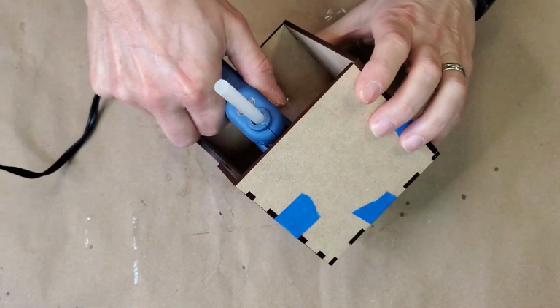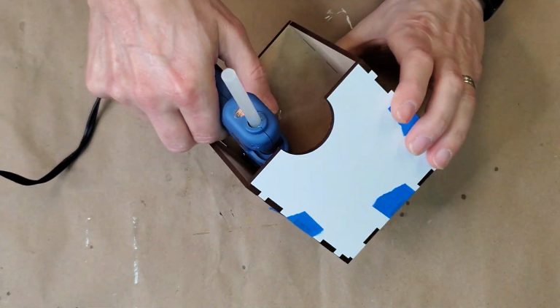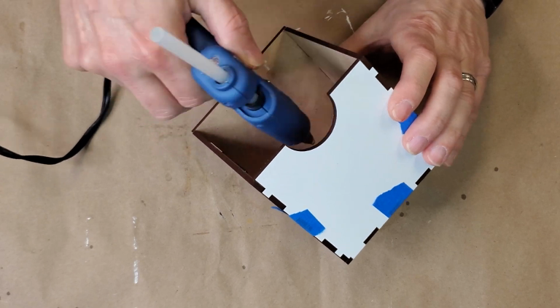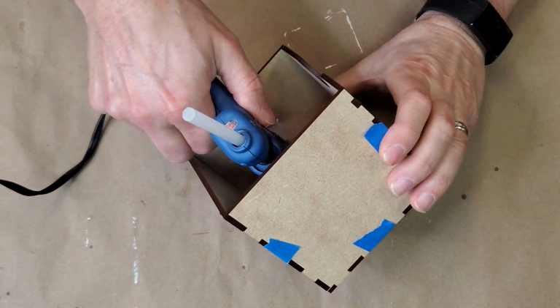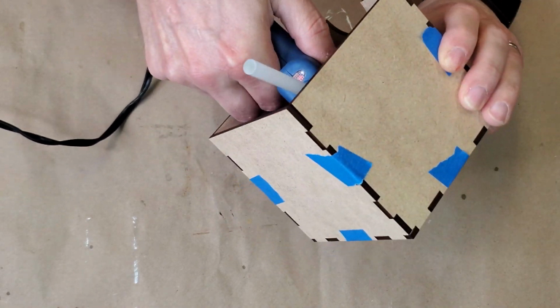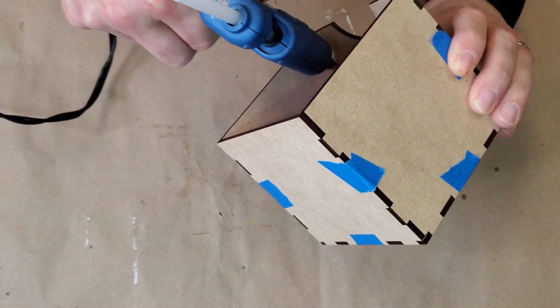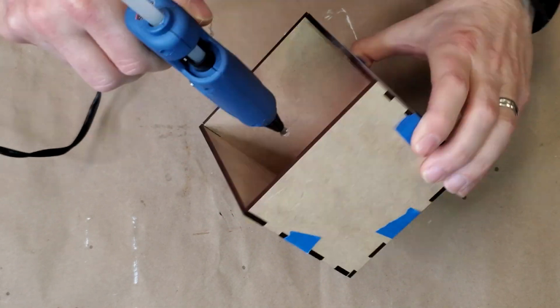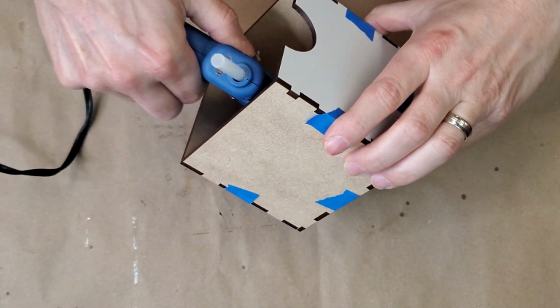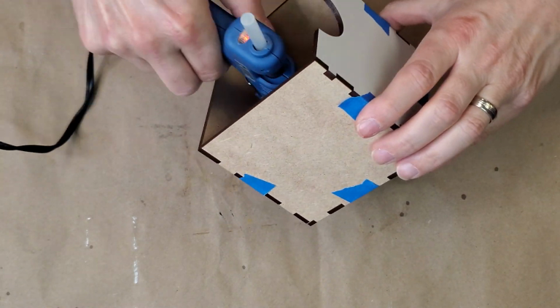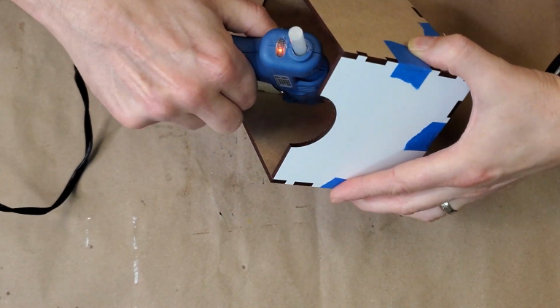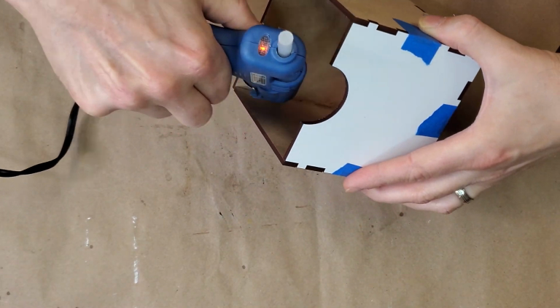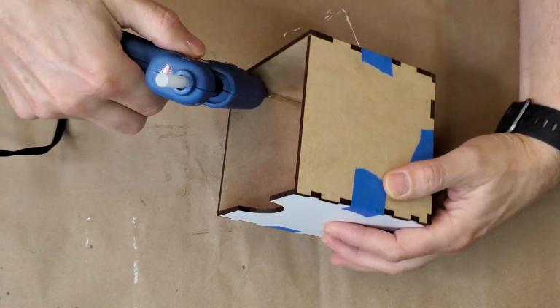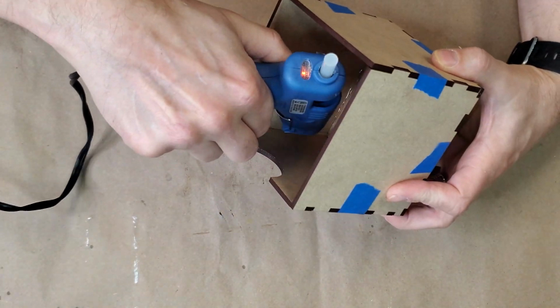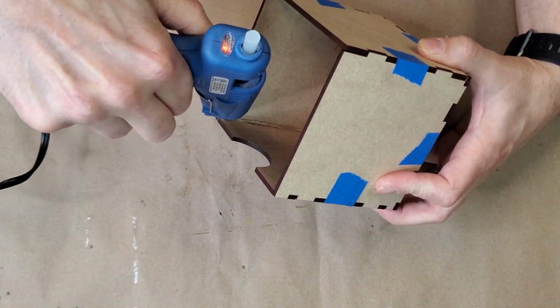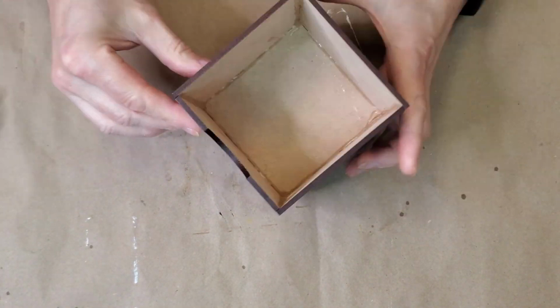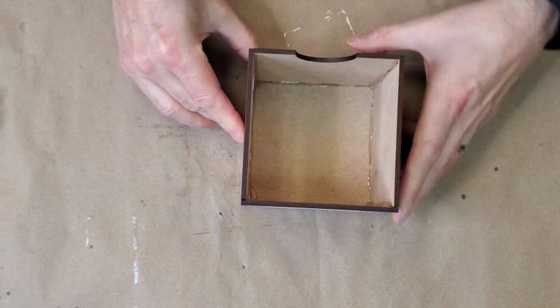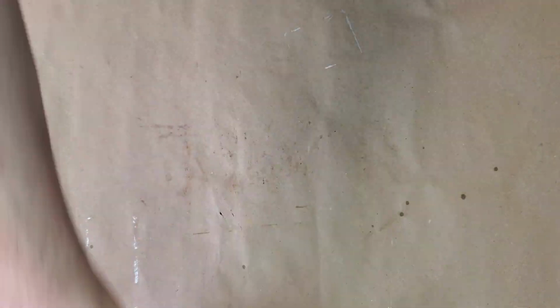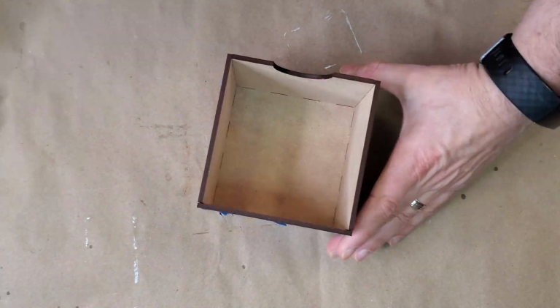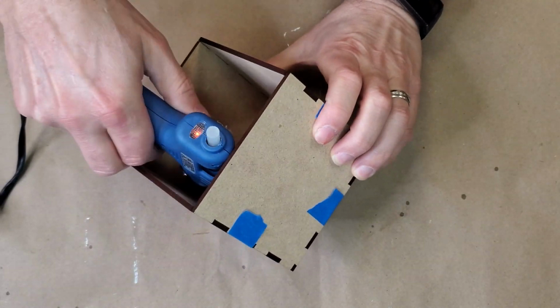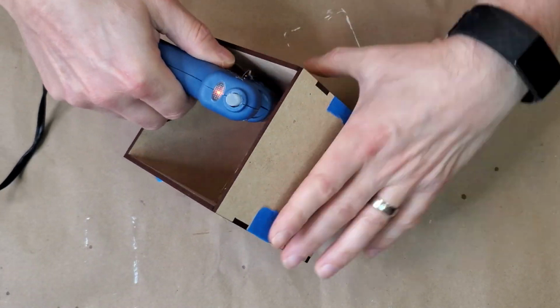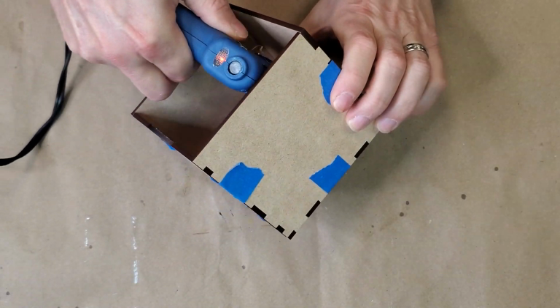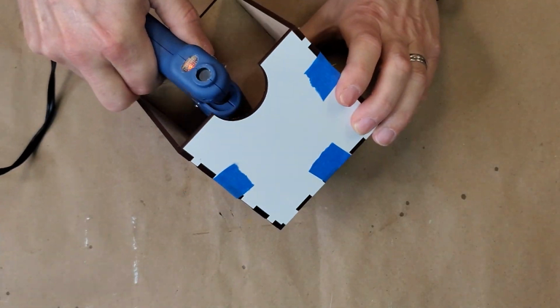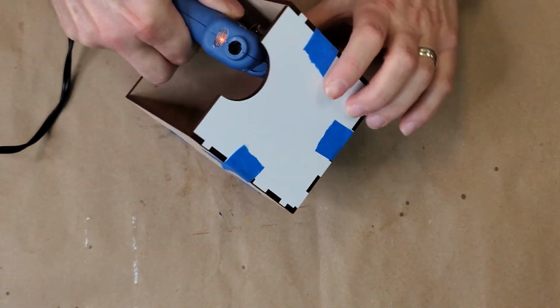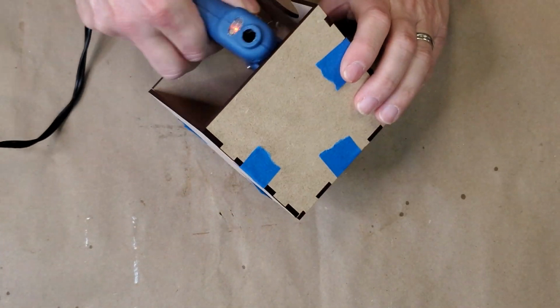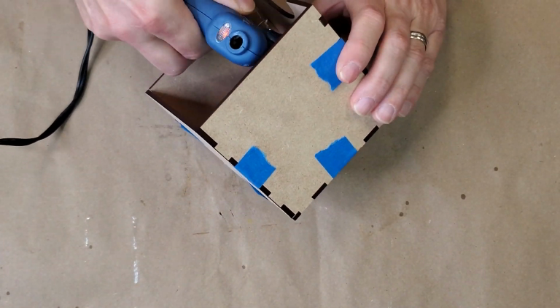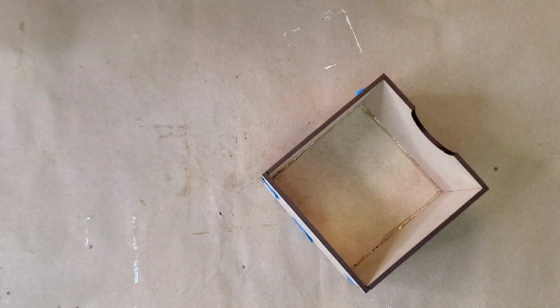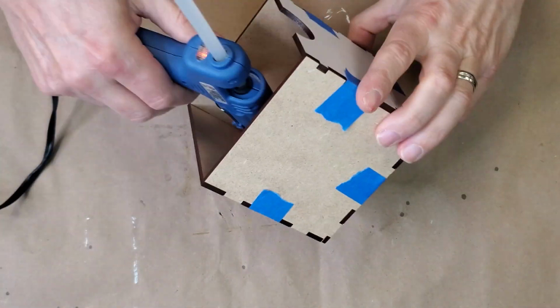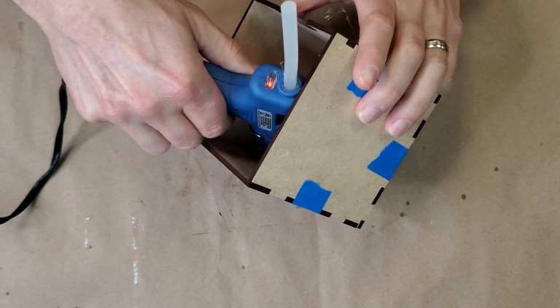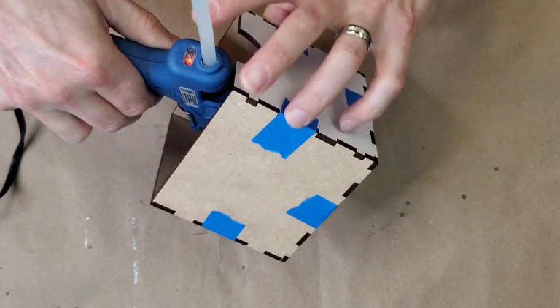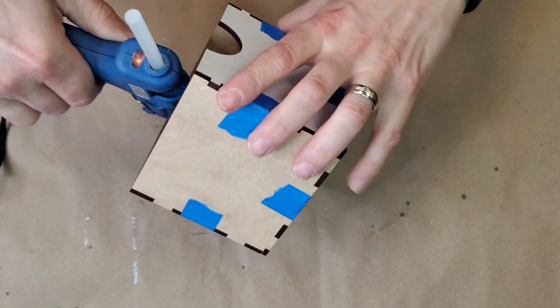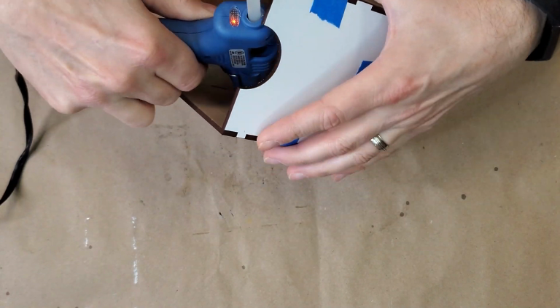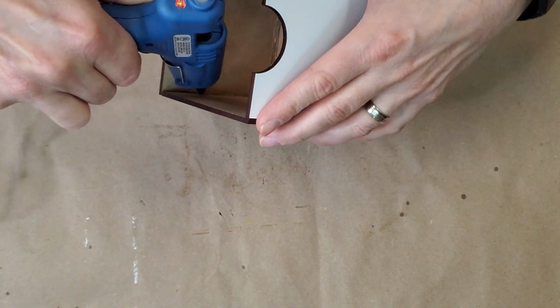This time I tried using a small hobby-size glue gun. This went a lot better — it was cleaner, faster, and dries almost instantly. It also burns like a mother, so you have to be a little careful.